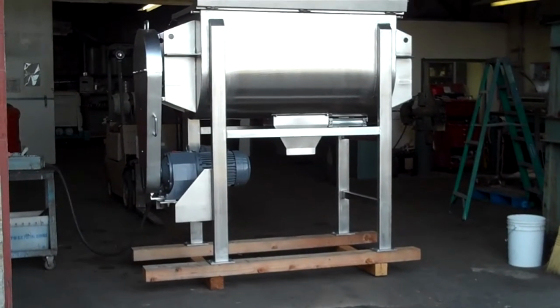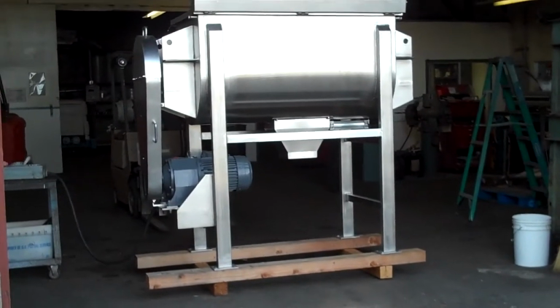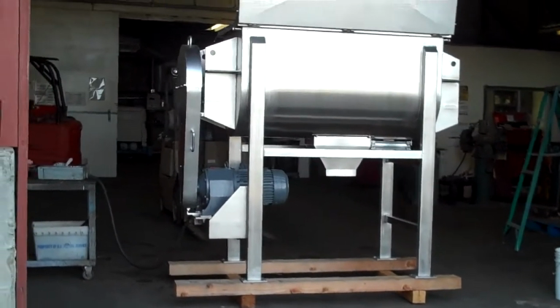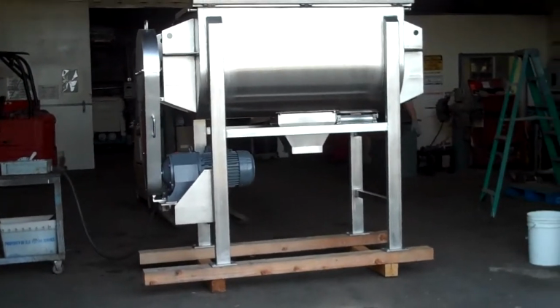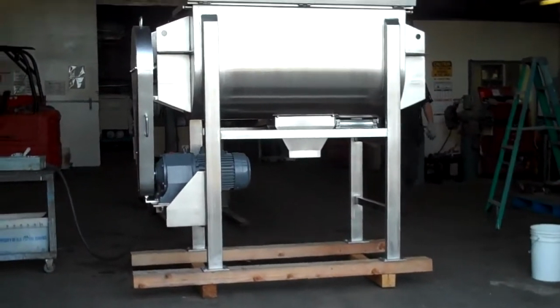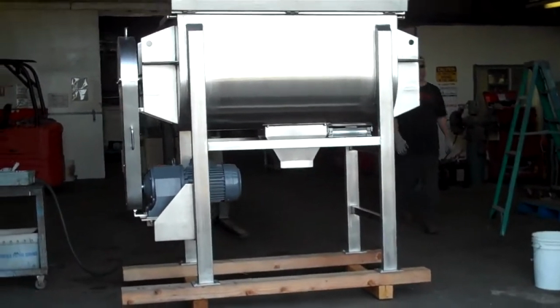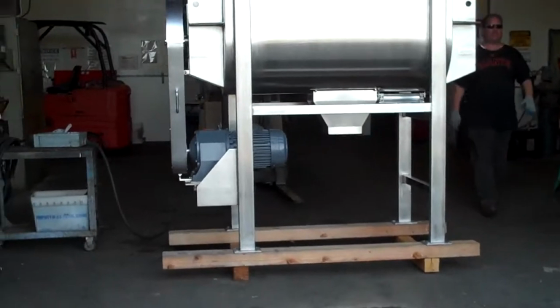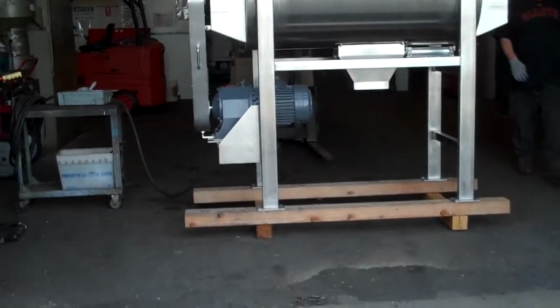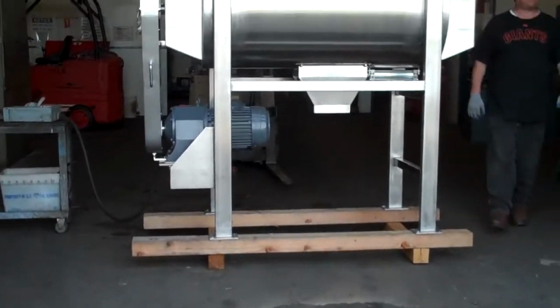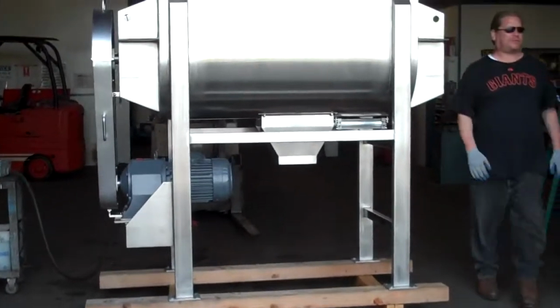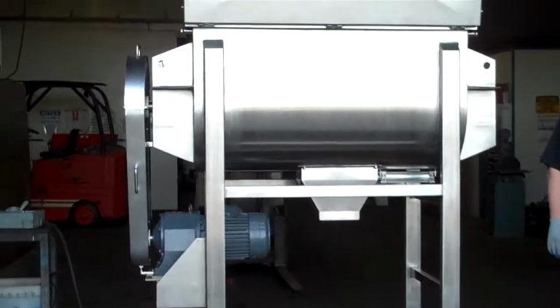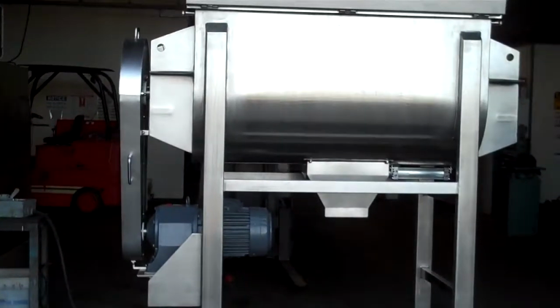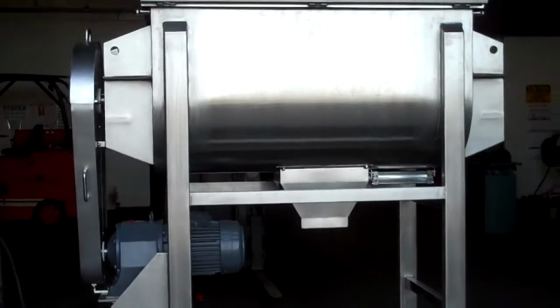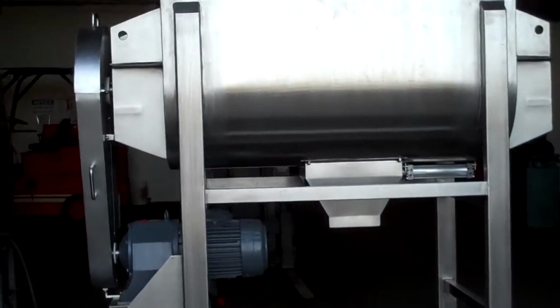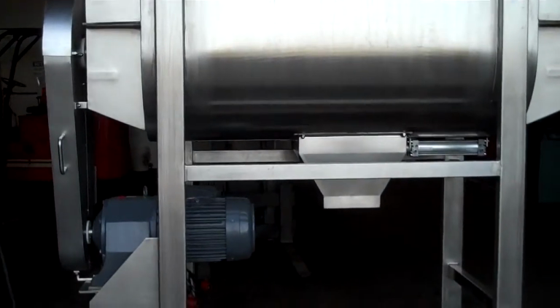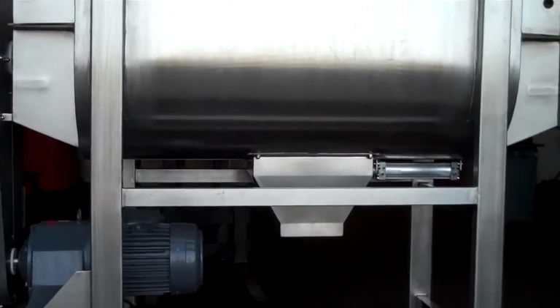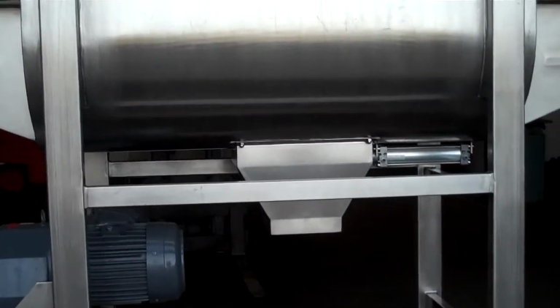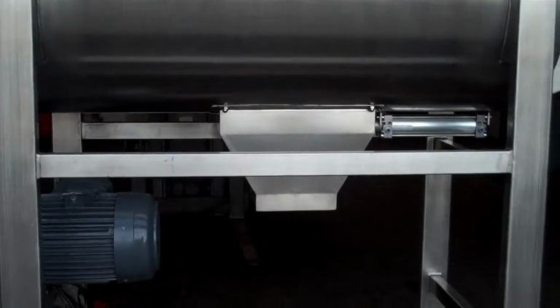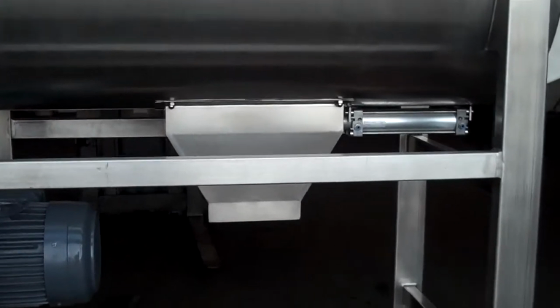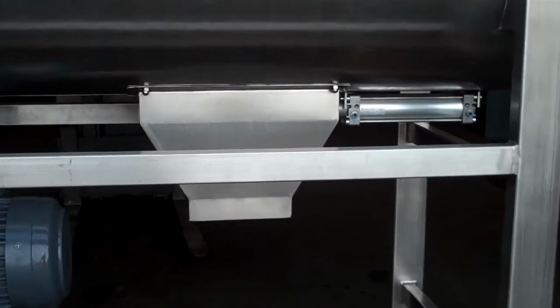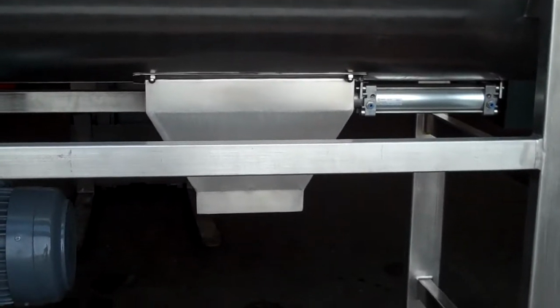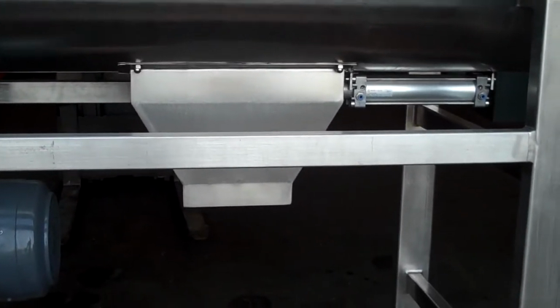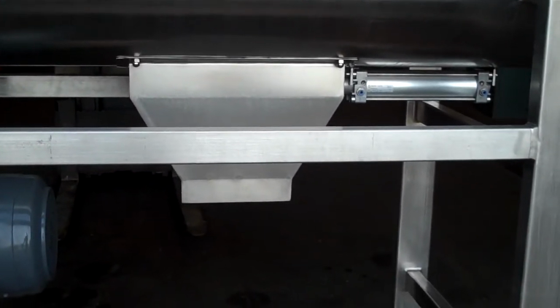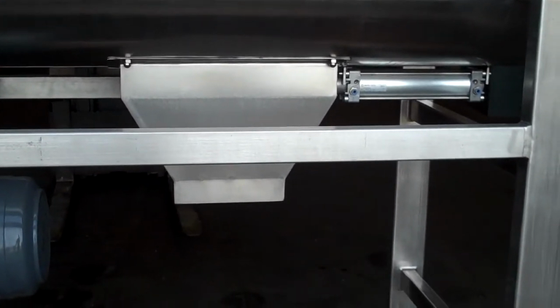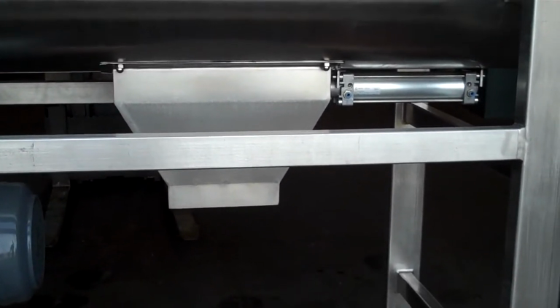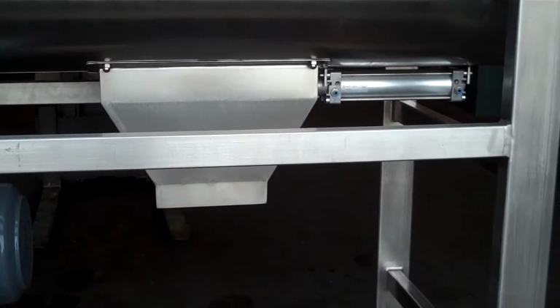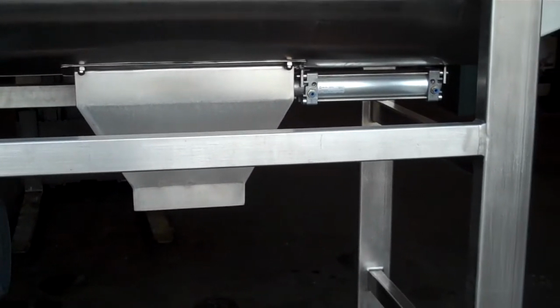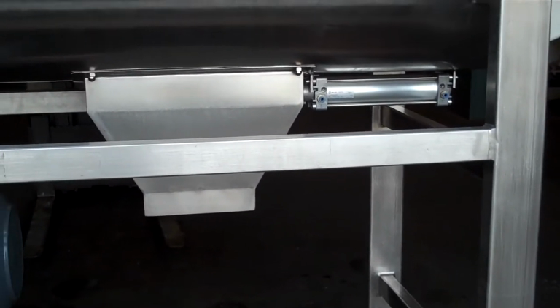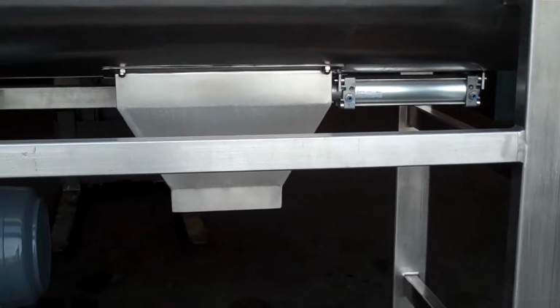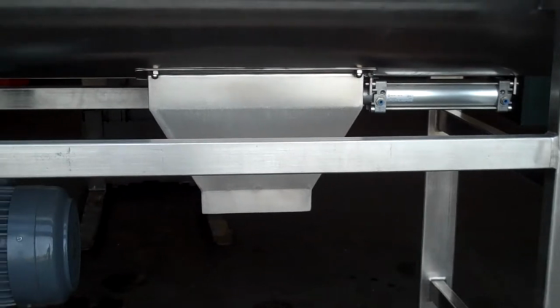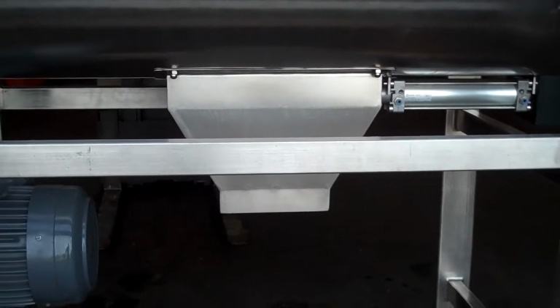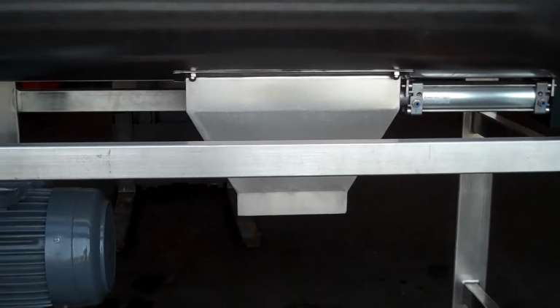It's mounted on four stainless steel legs with foot pads. It includes a center bottom discharge with pneumatic slide gate and discharge chute.